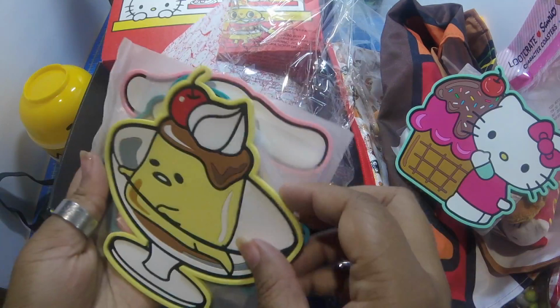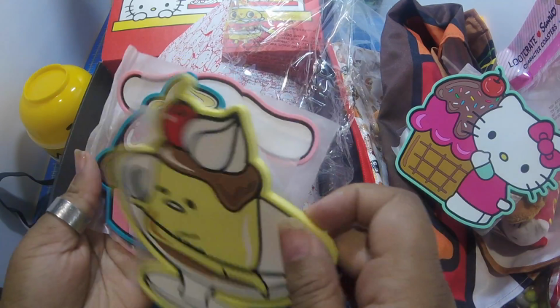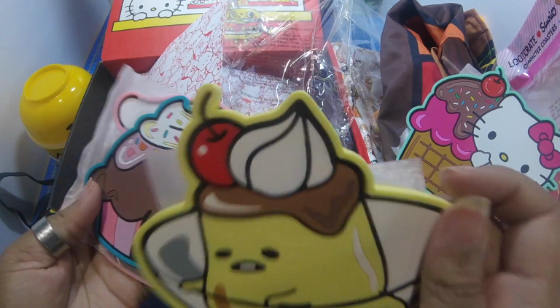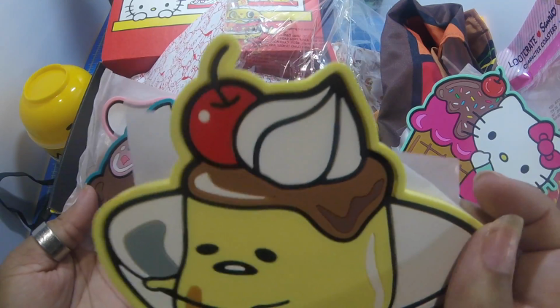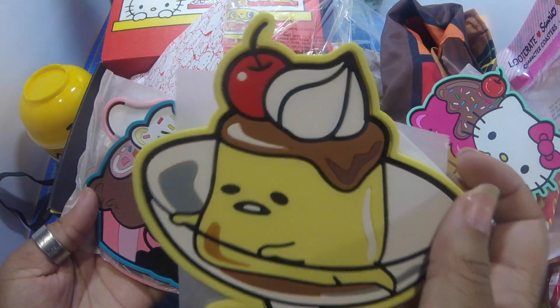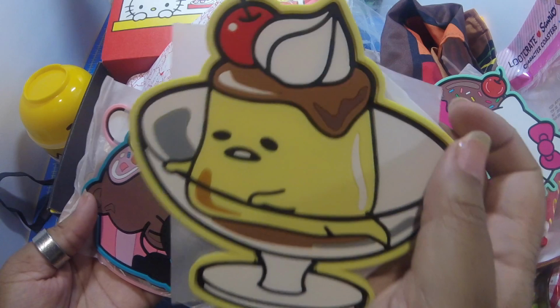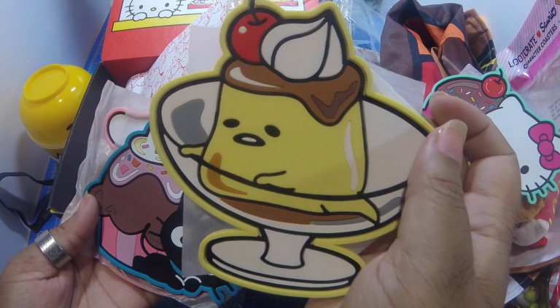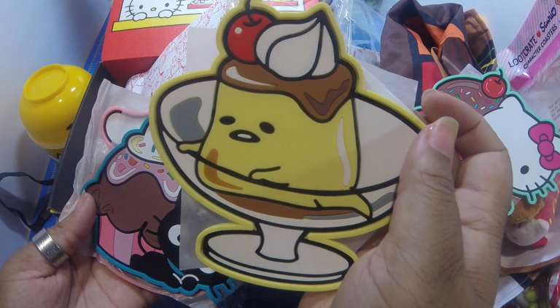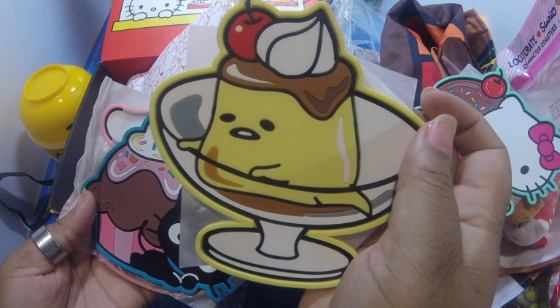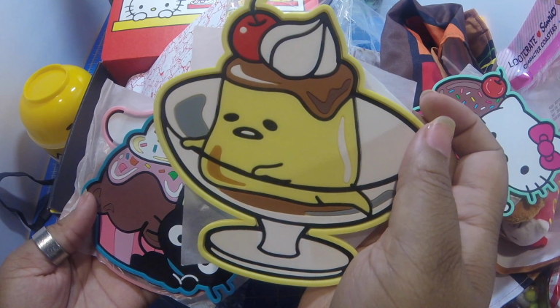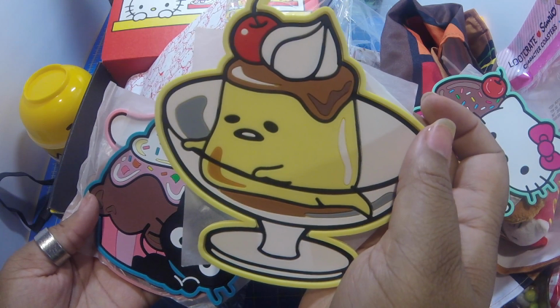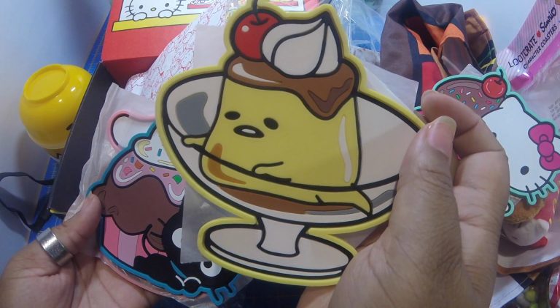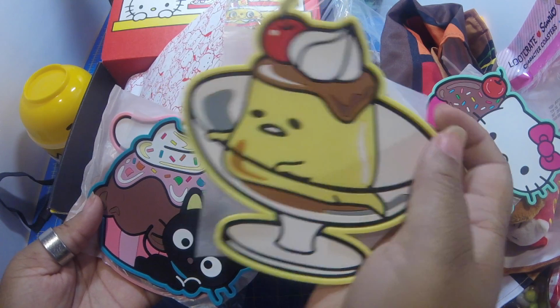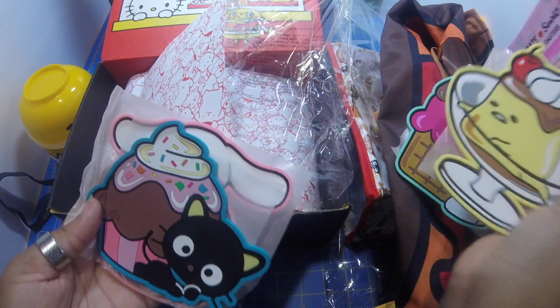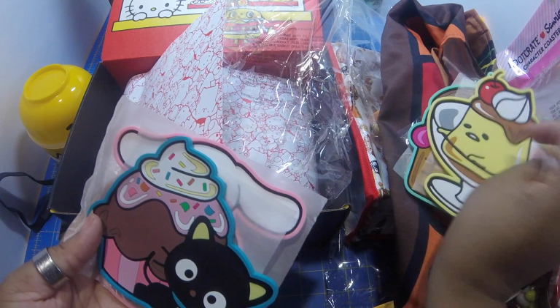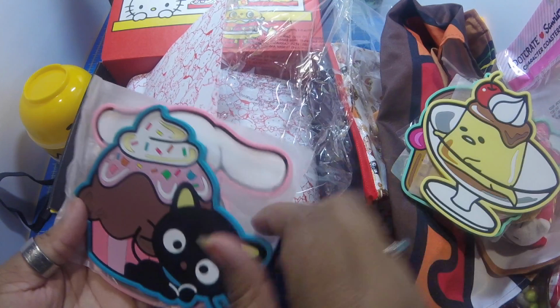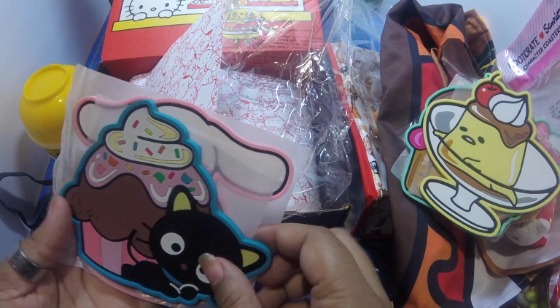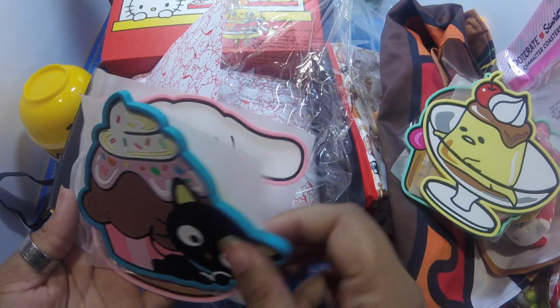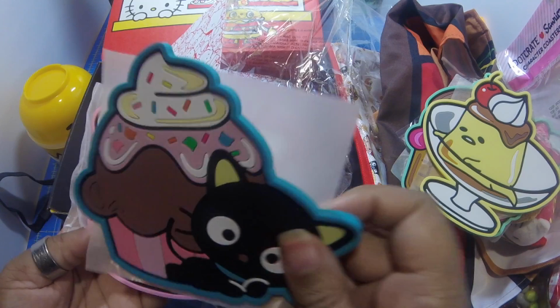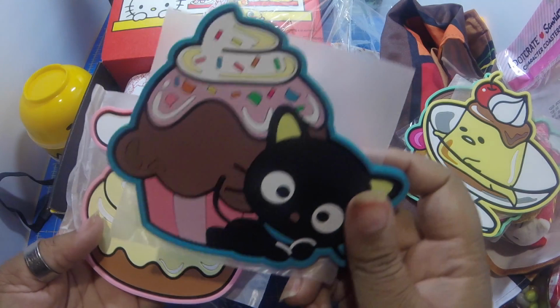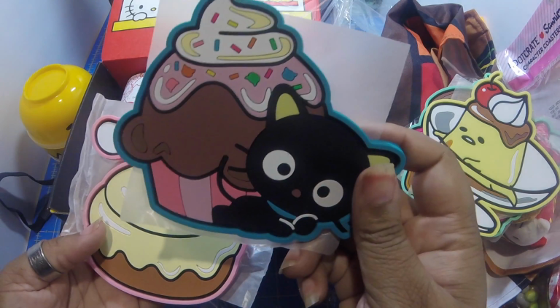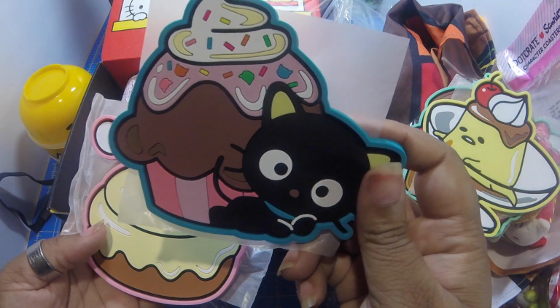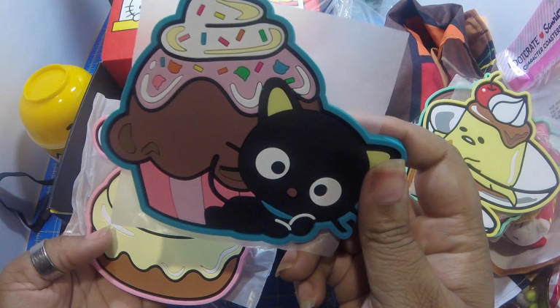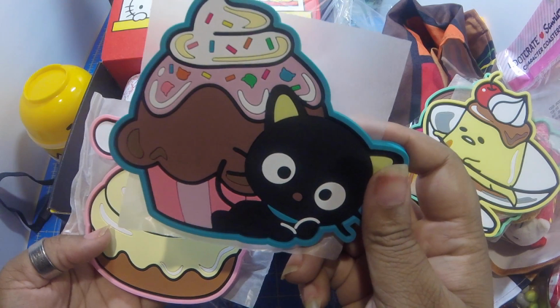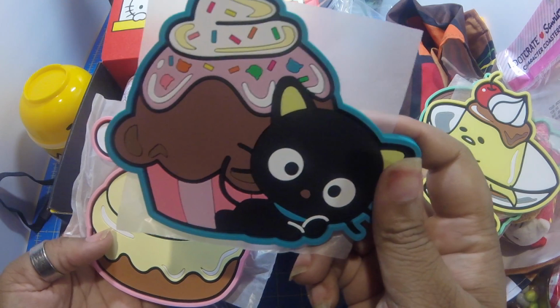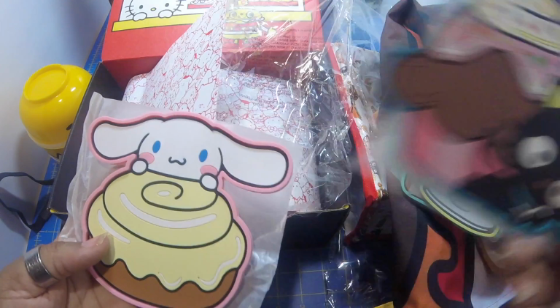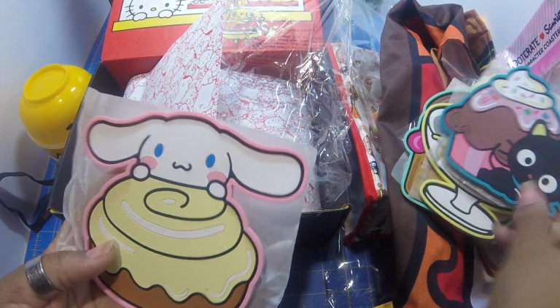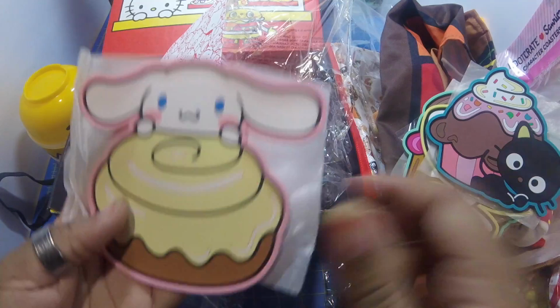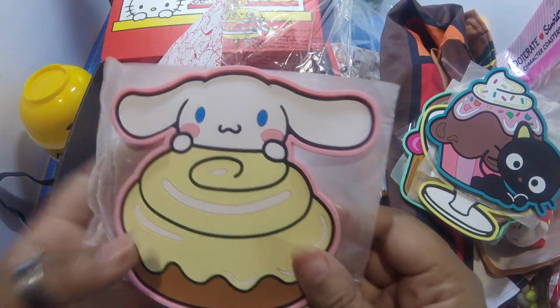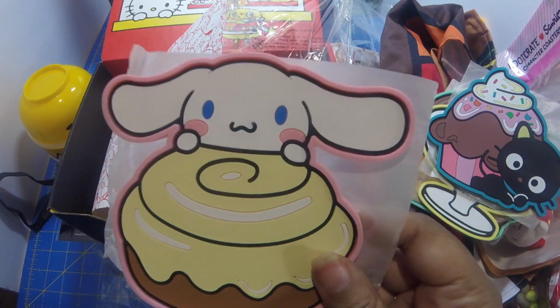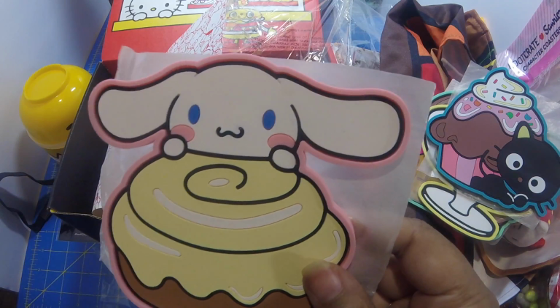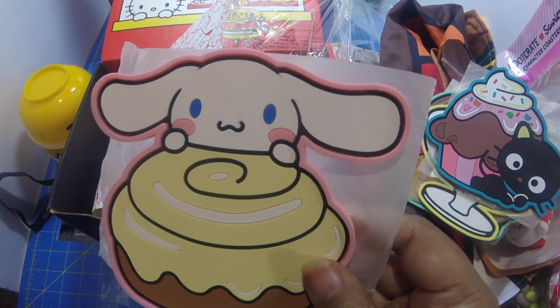Let's see — looks like a little jelly dessert. Oh, there's Chocolate Kitty with a cupcake as well, and Cinnamon Roll with a cinnamon roll. Cool!